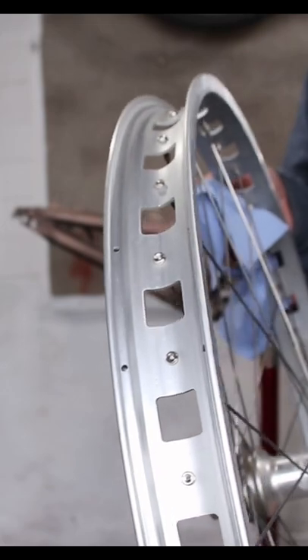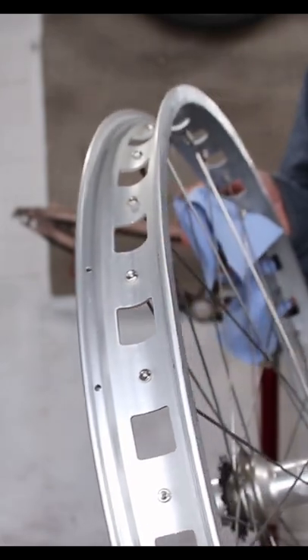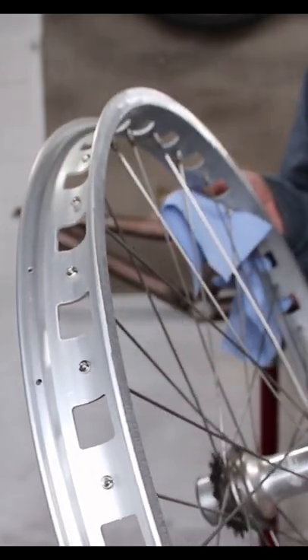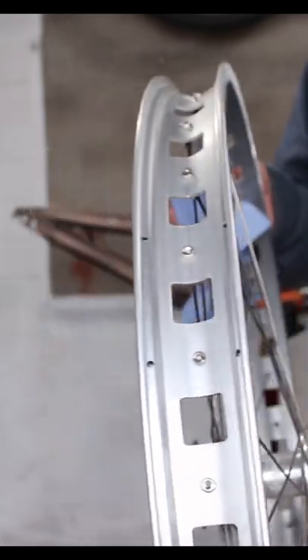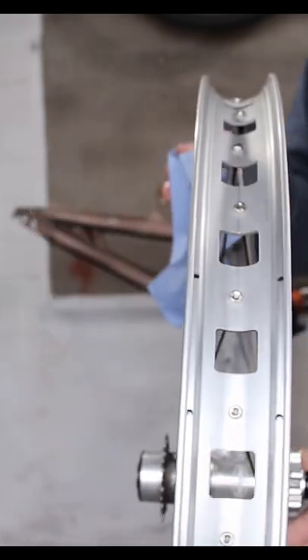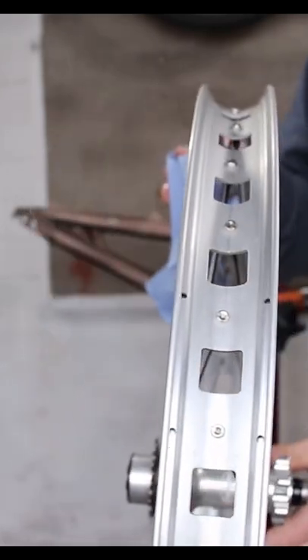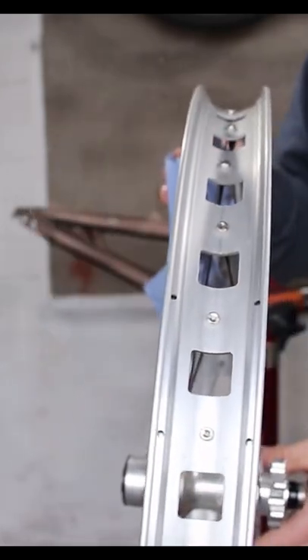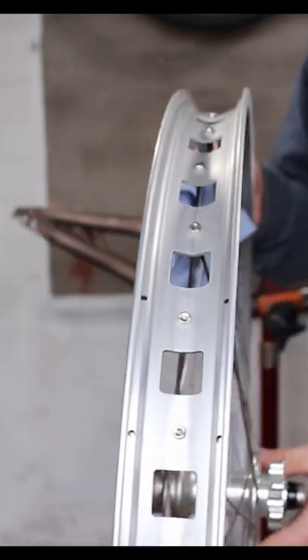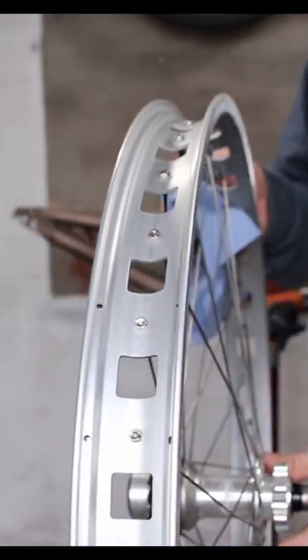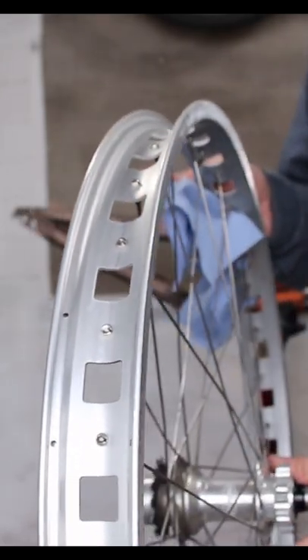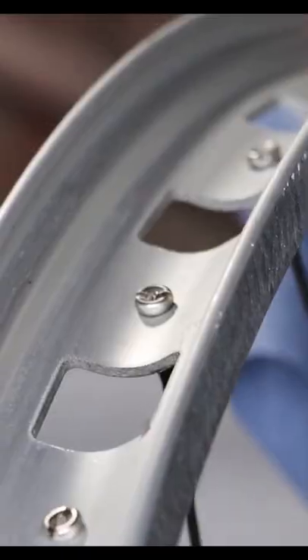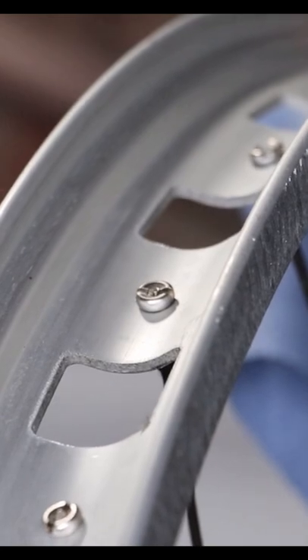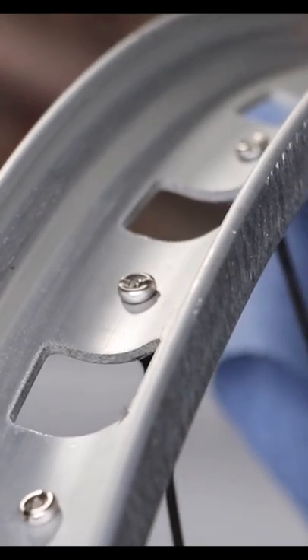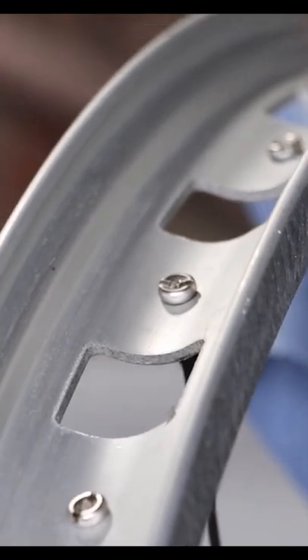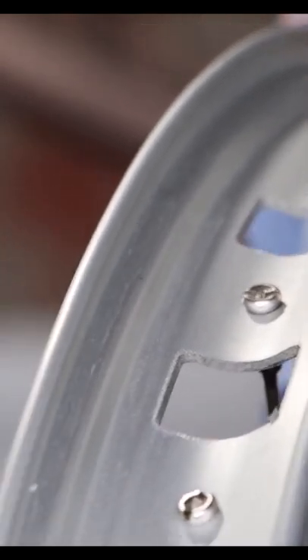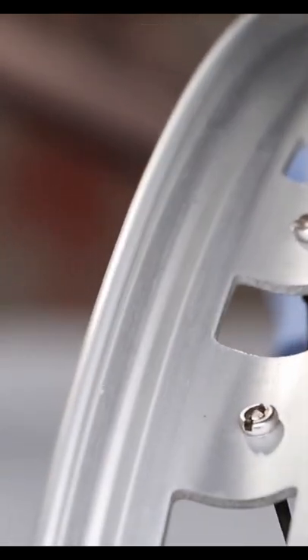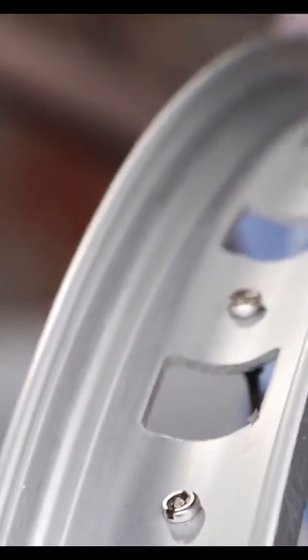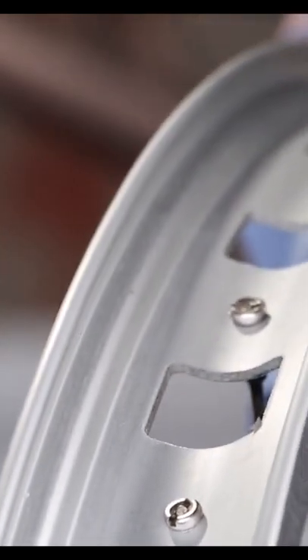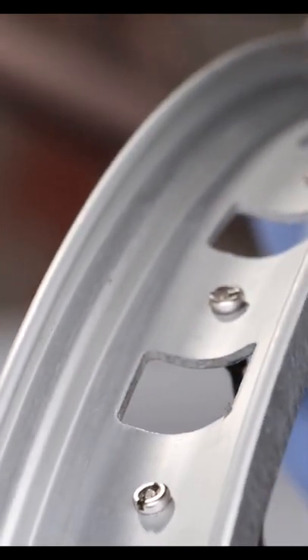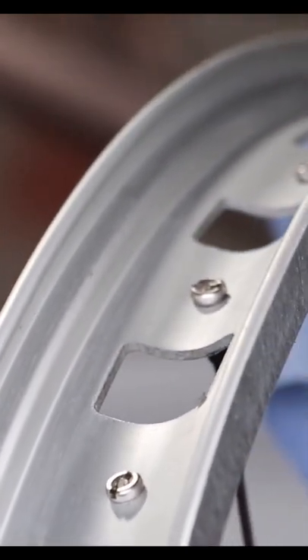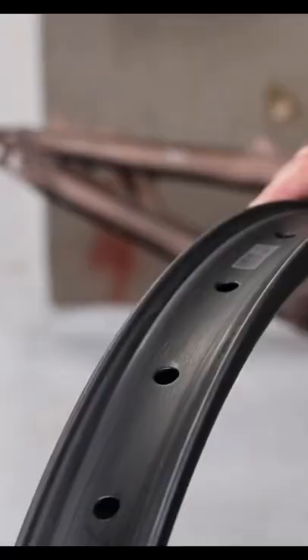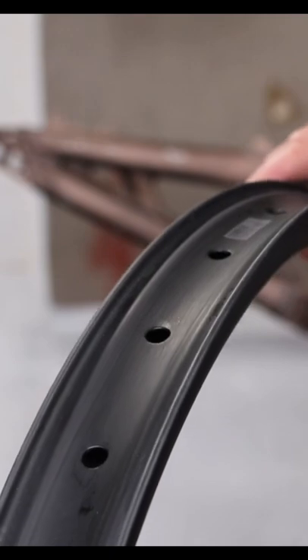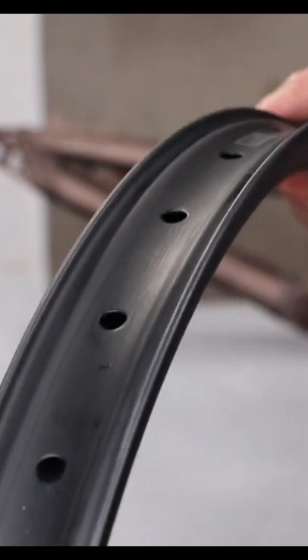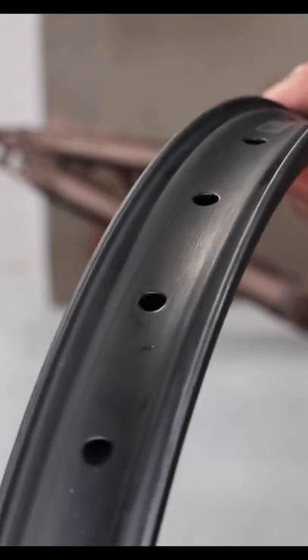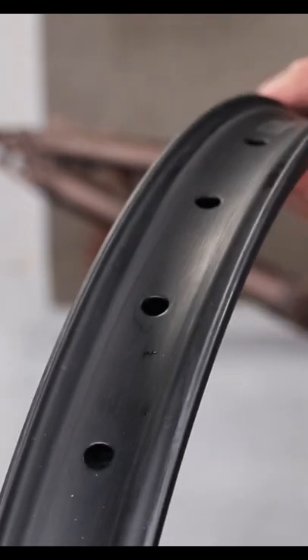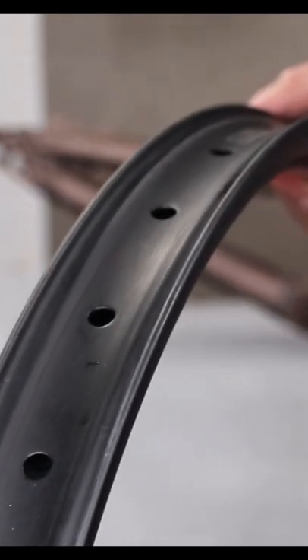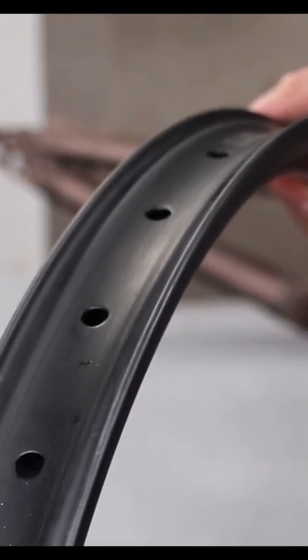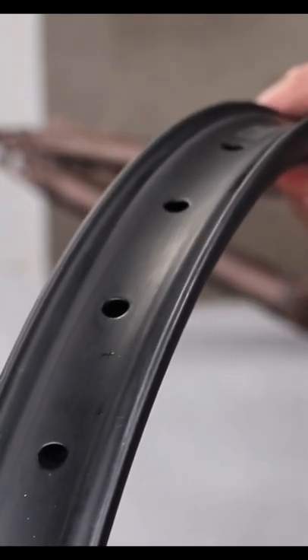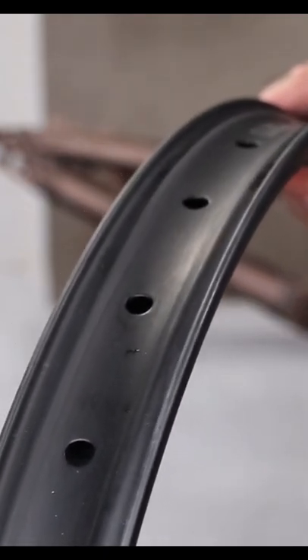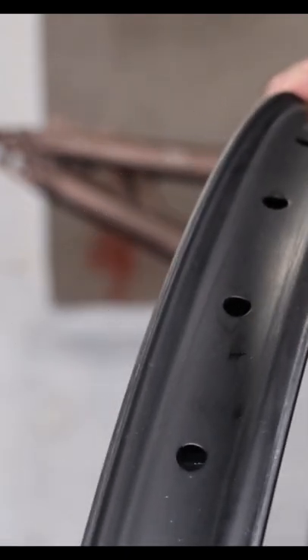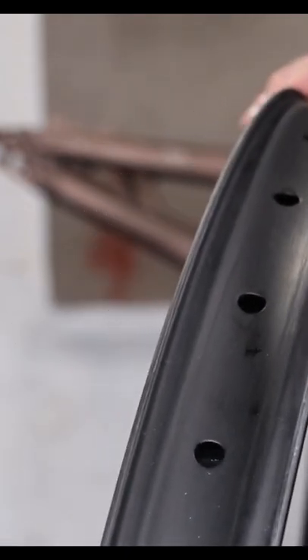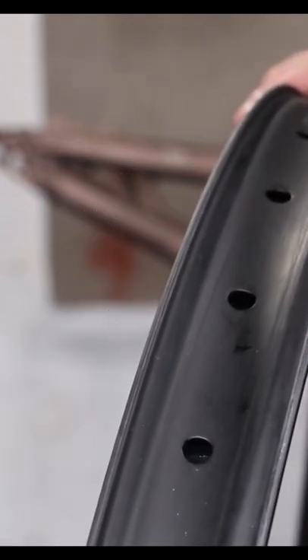It should also be stiffer, as trials rims are often single-walled with large cutouts to save weight, which isn't as stiff as a double-walled version like the Light Bicycle. The other advantage is I can go tubeless a lot easier too and avoid pinch punctures, which are common in trials.